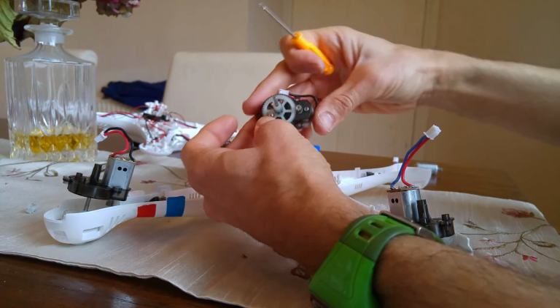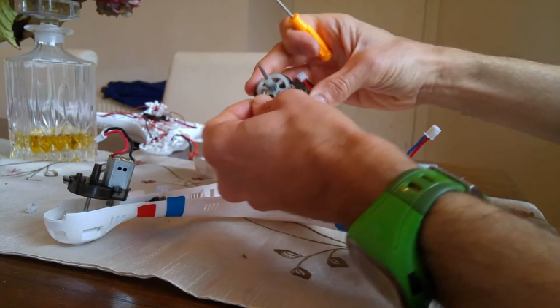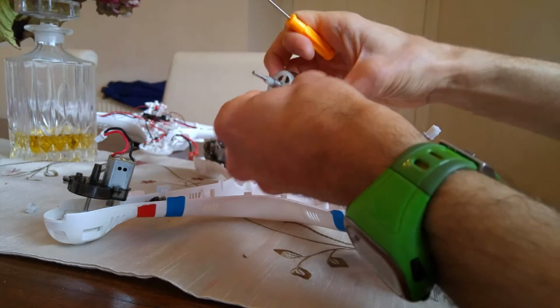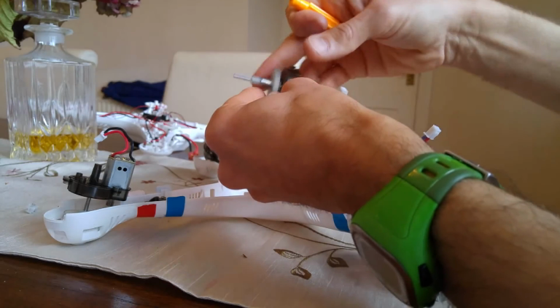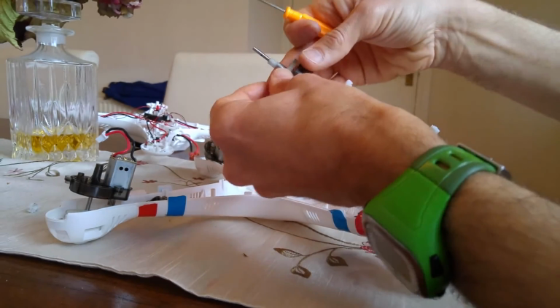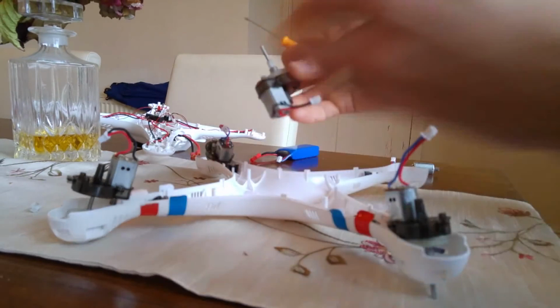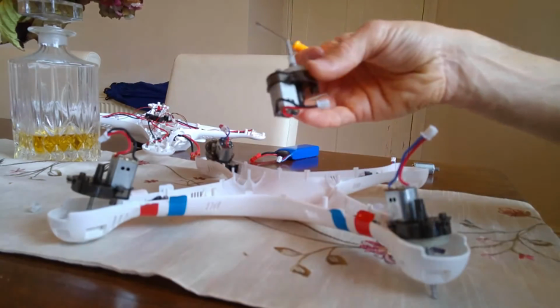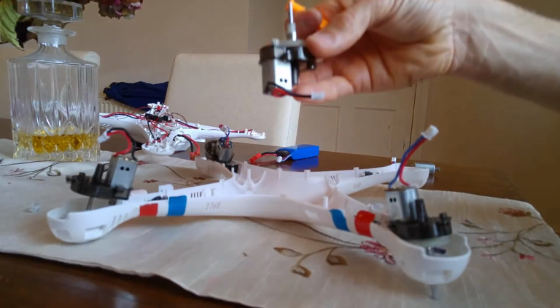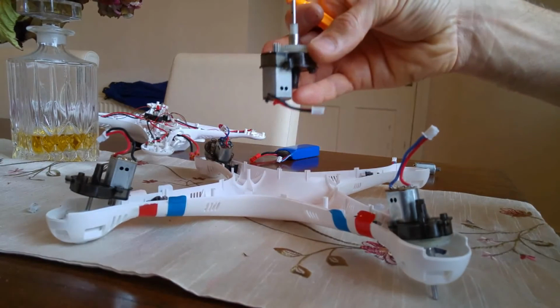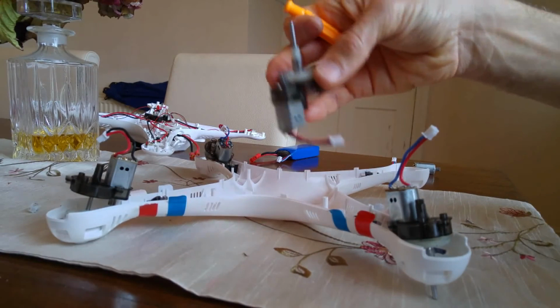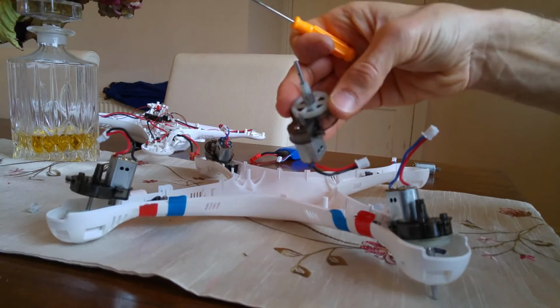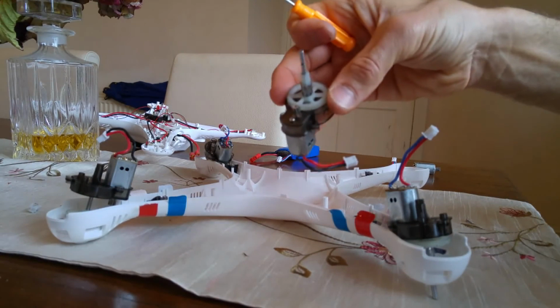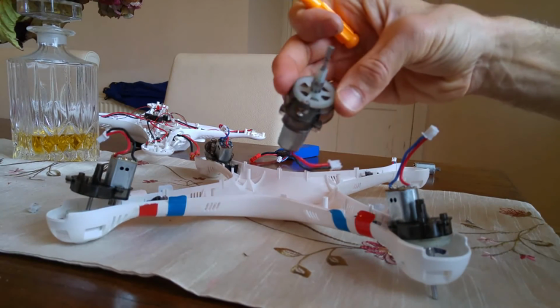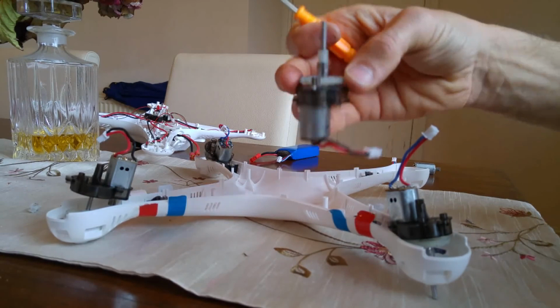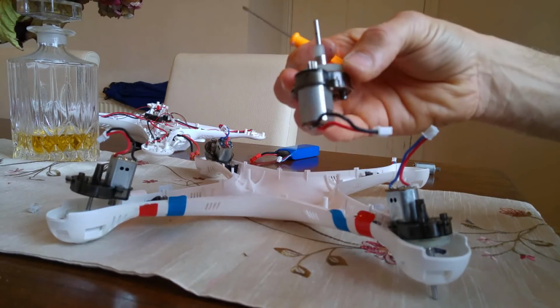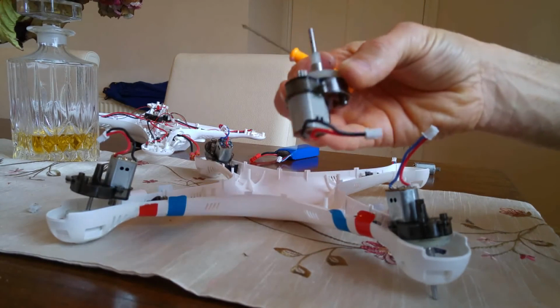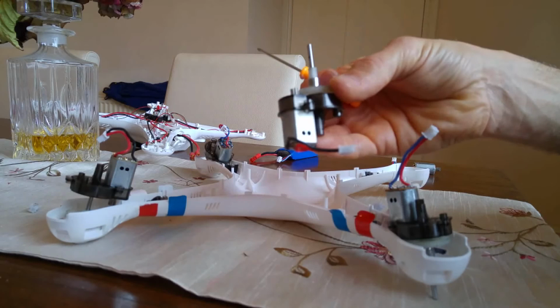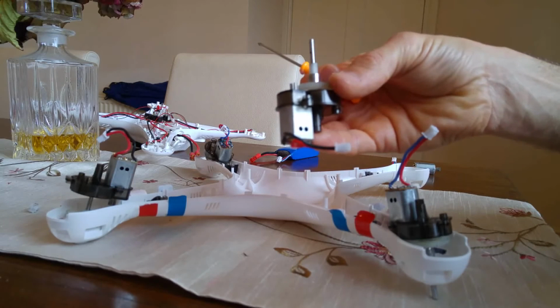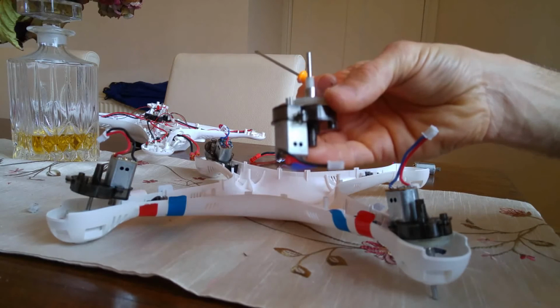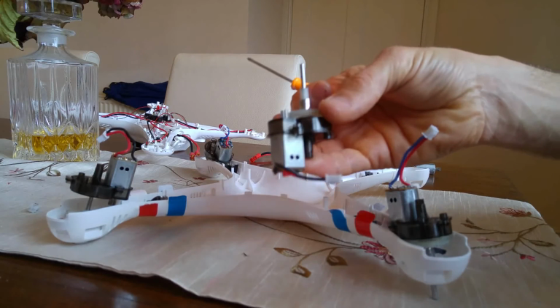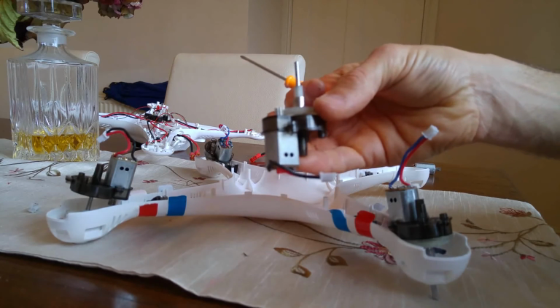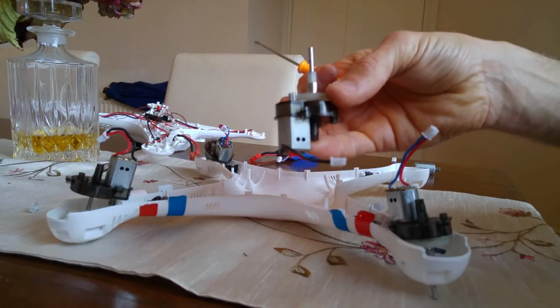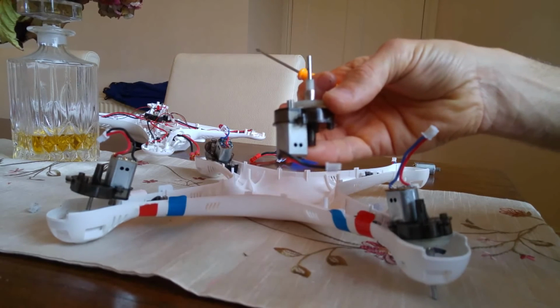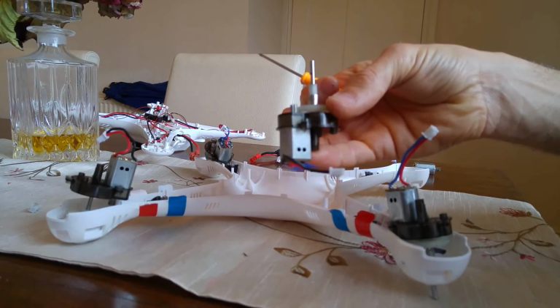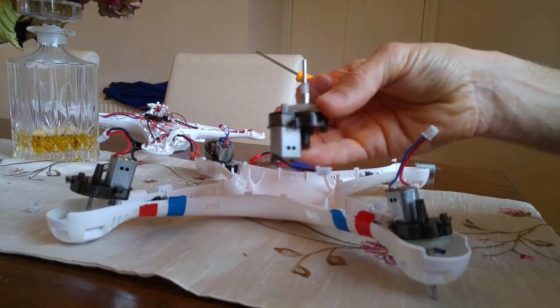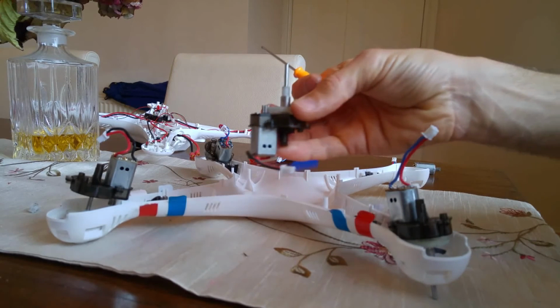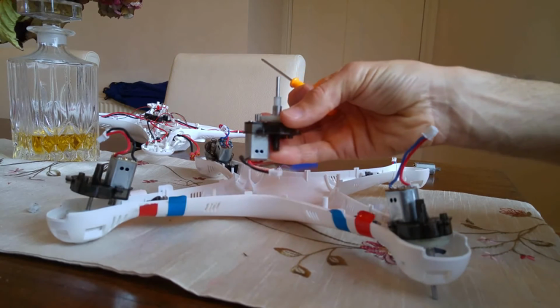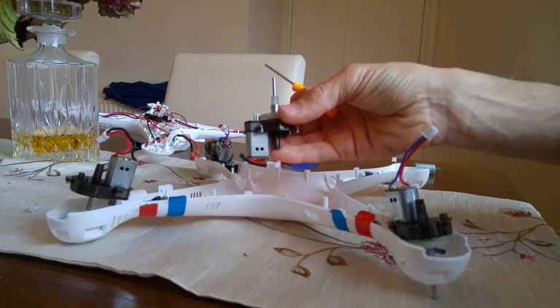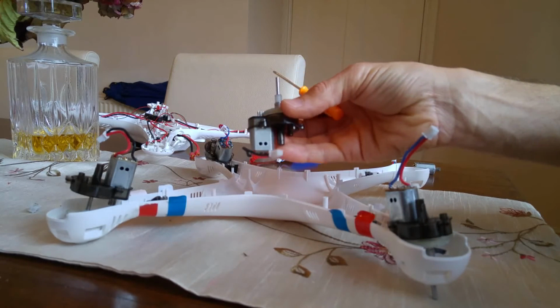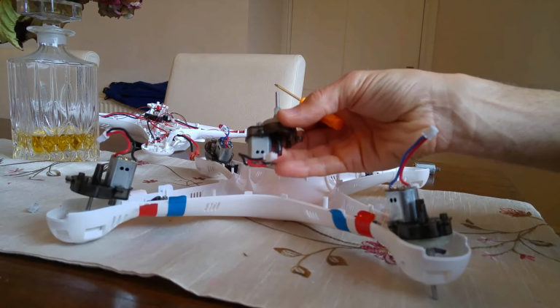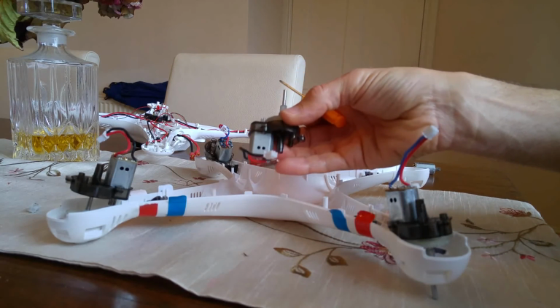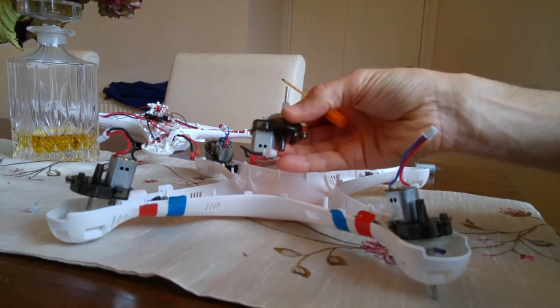So I hope basically that has helped you guys with how to change a motor. Now, it's a complete strip down, so it's a big process.